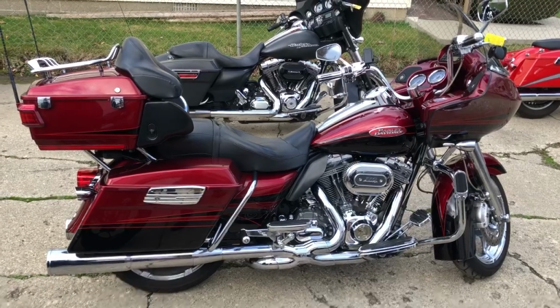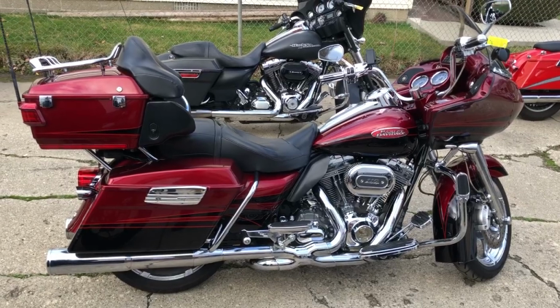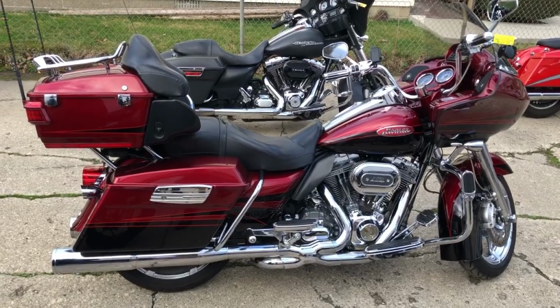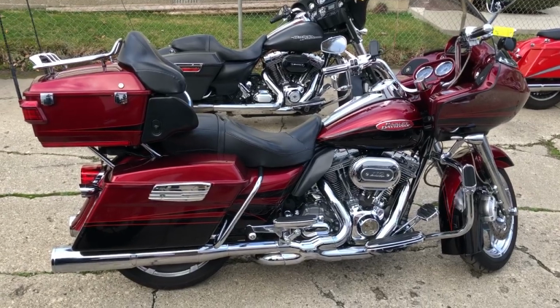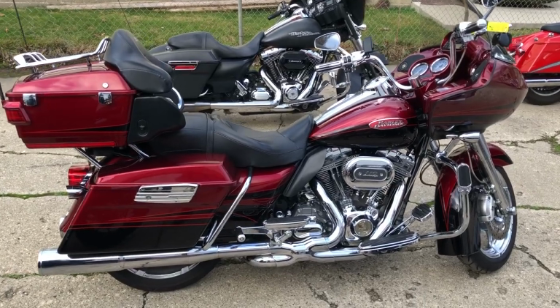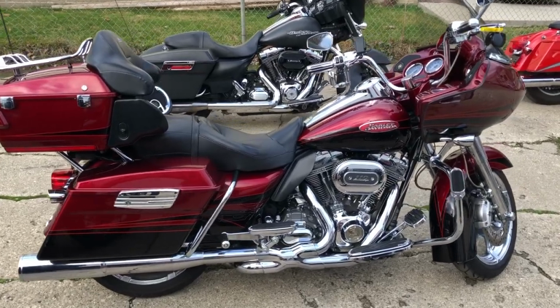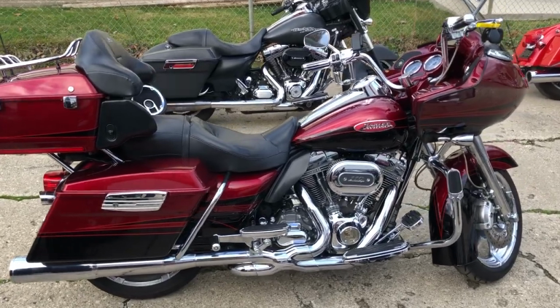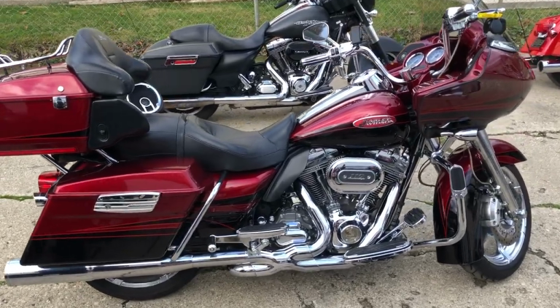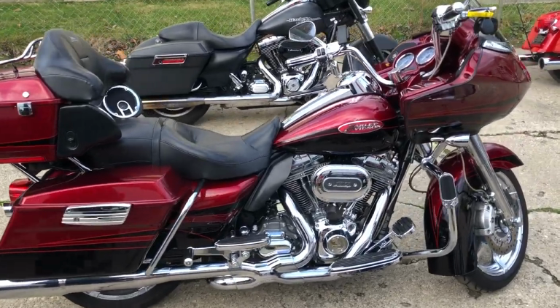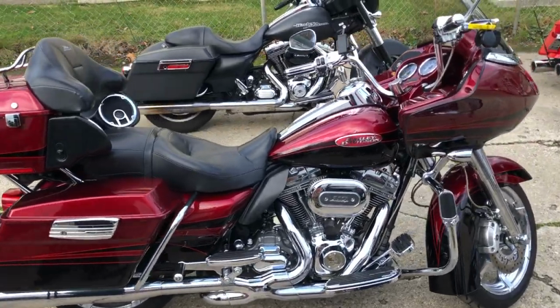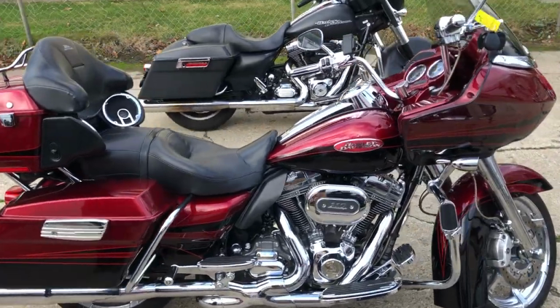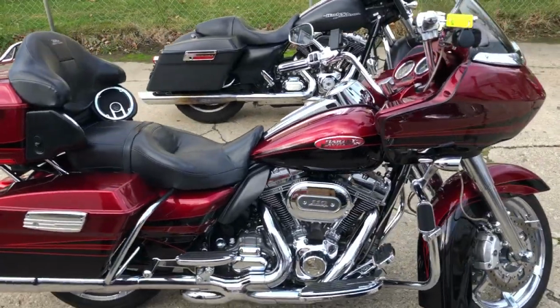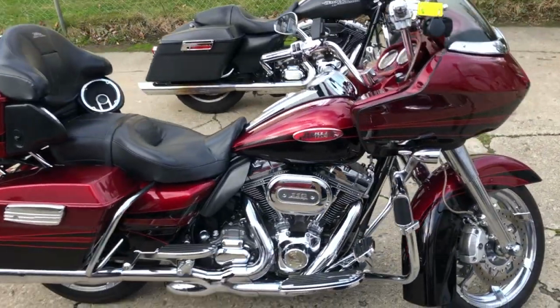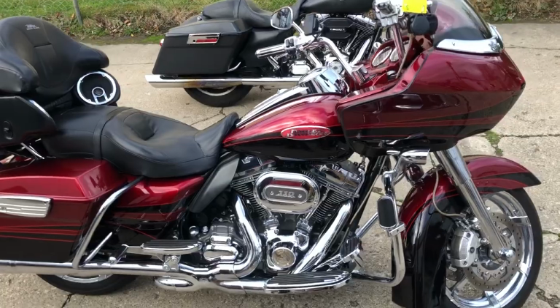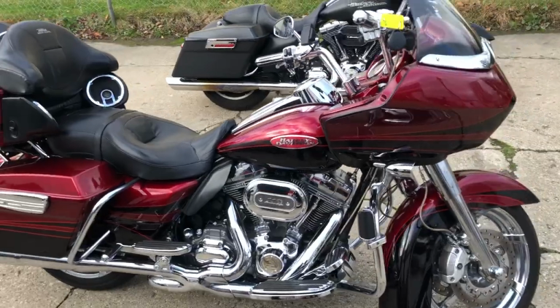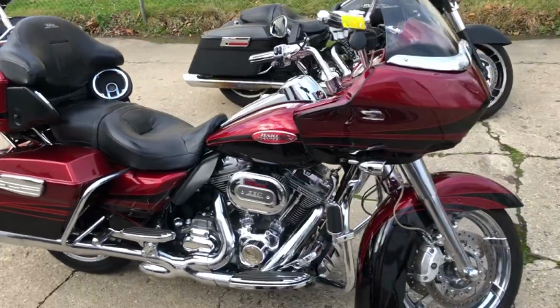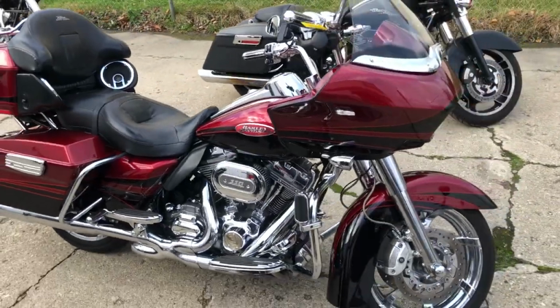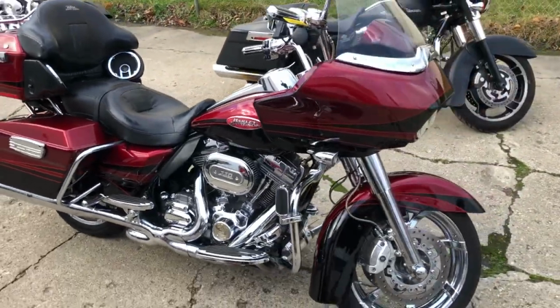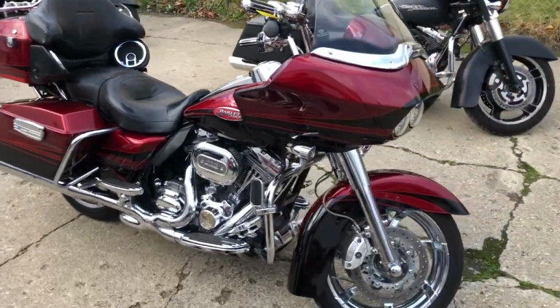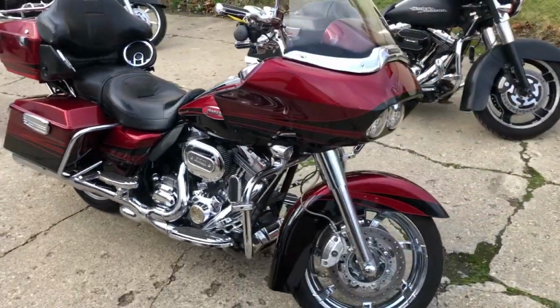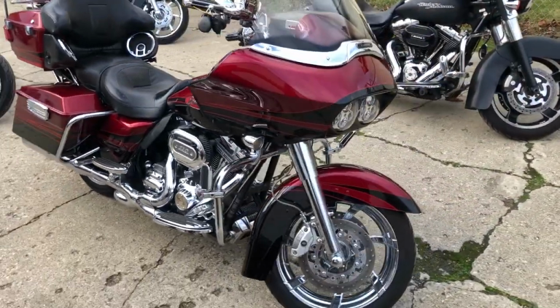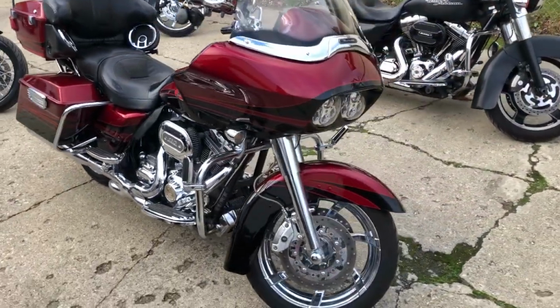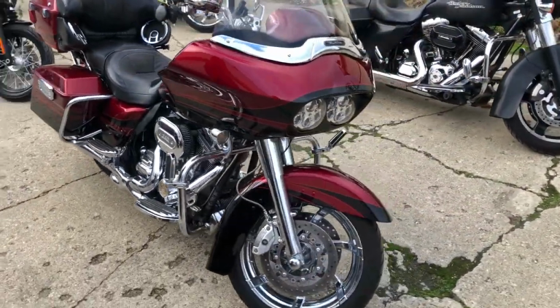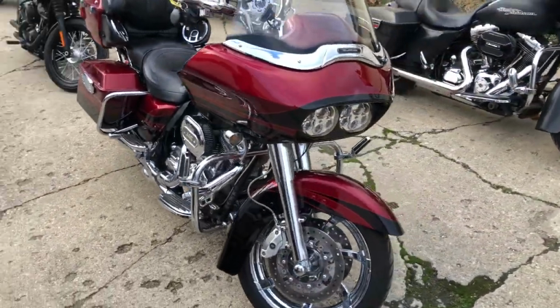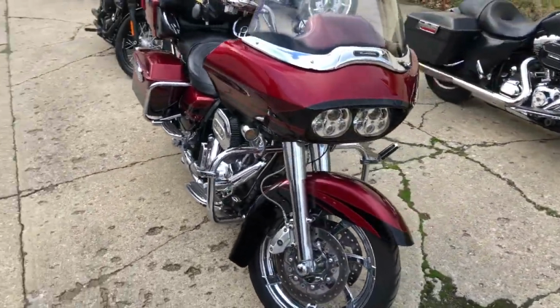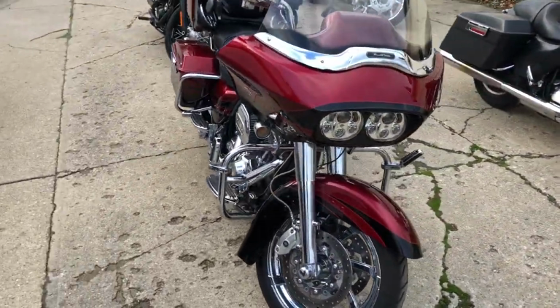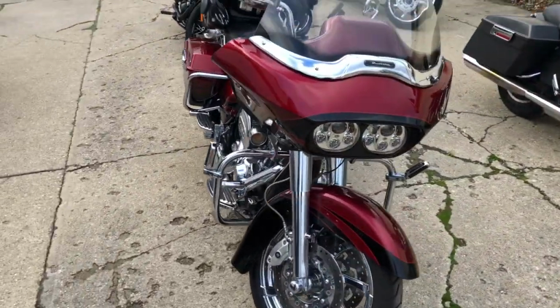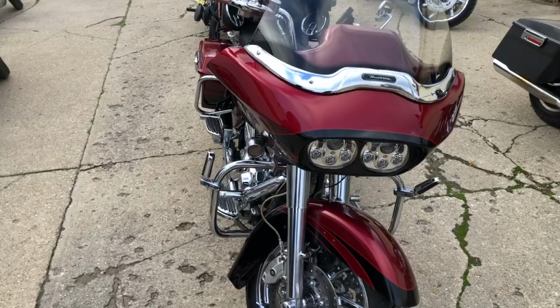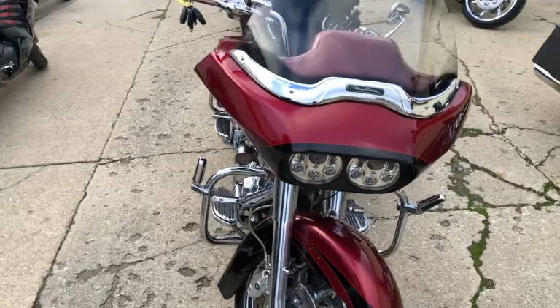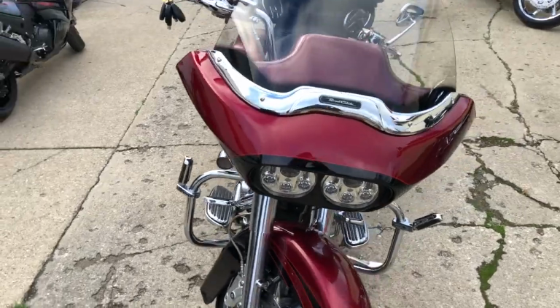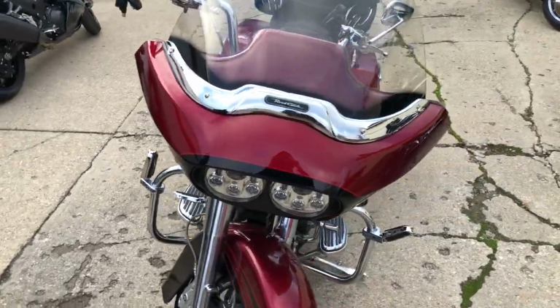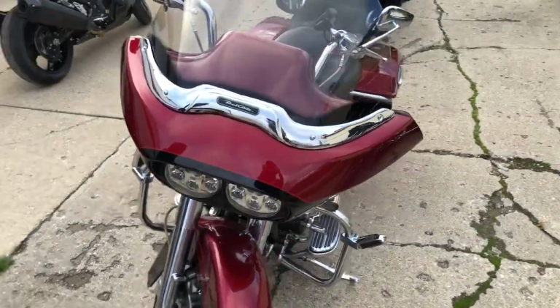Hey guys, Groove Powersports.com here doing some videos on some stuff that just rolled into the showroom. We got a 2011 Screamin' Eagle Road Glide for sale. It's clean. It has all the options a 2011 Screamin' Eagle Road Glide would have.